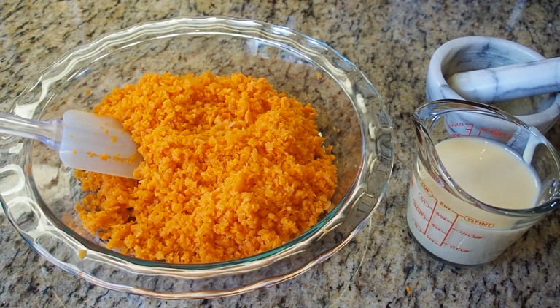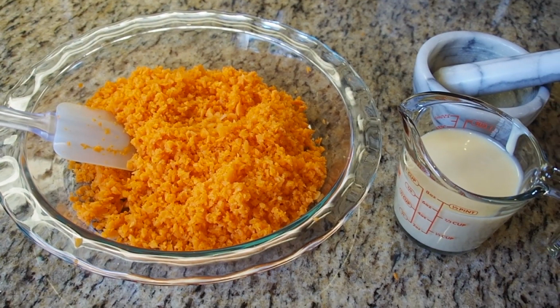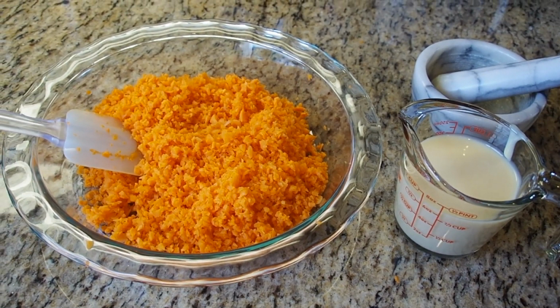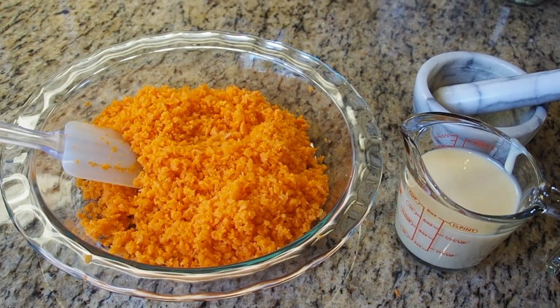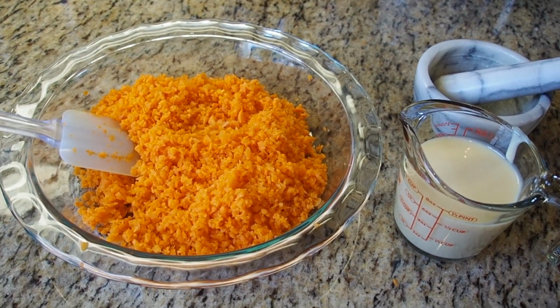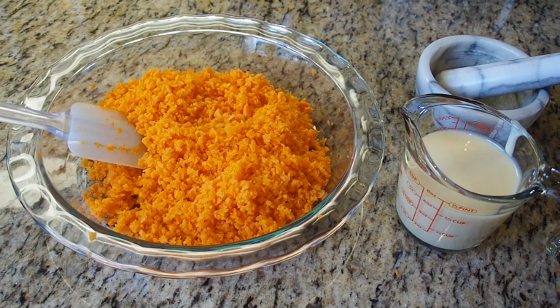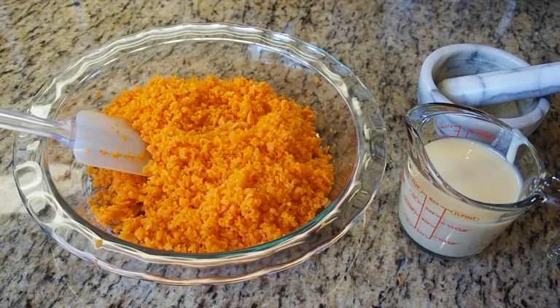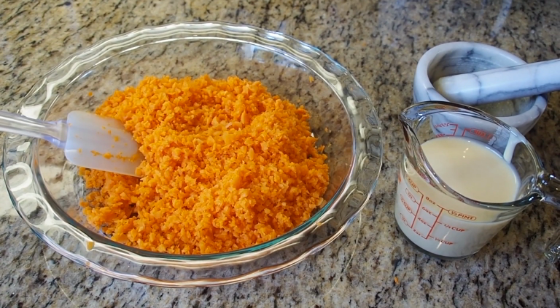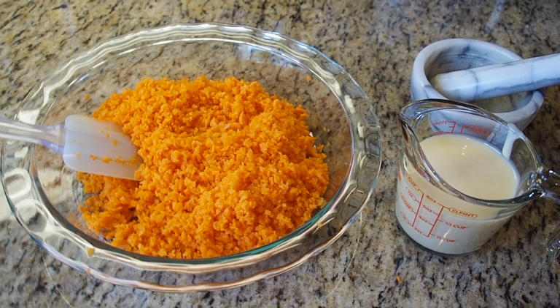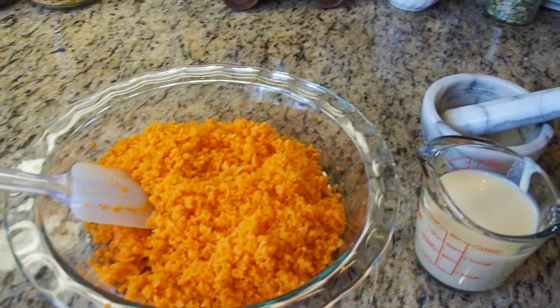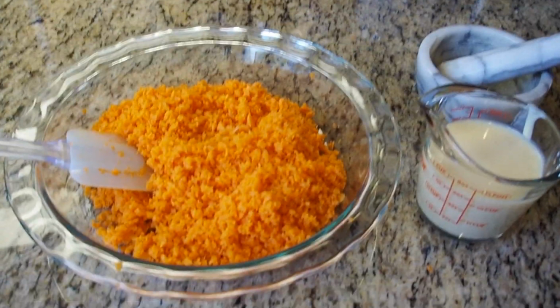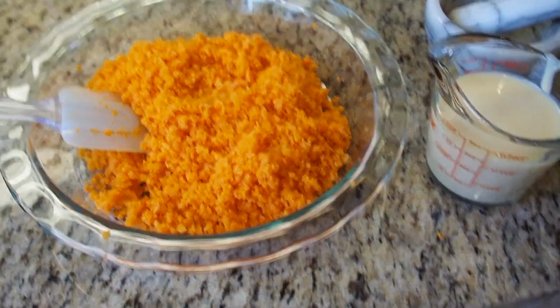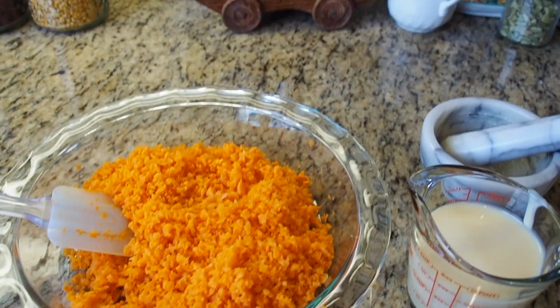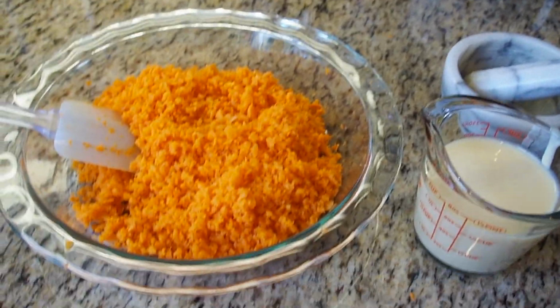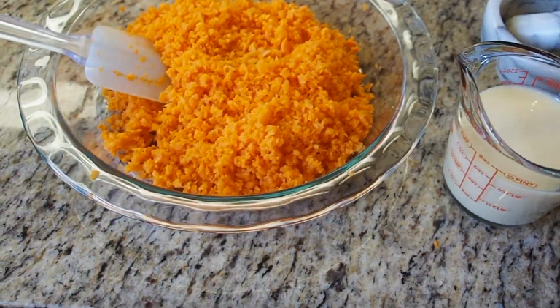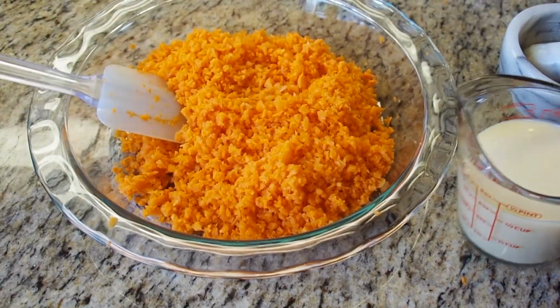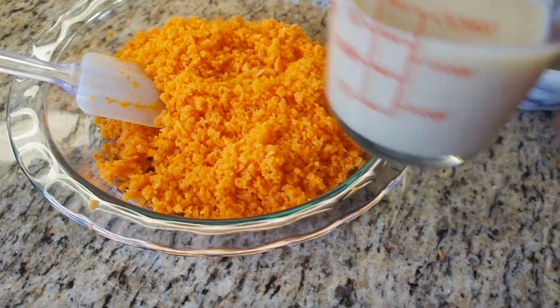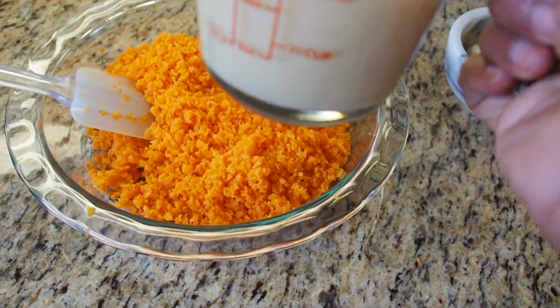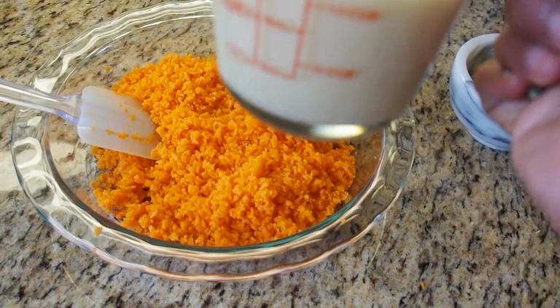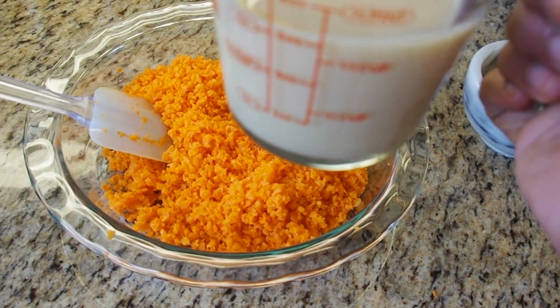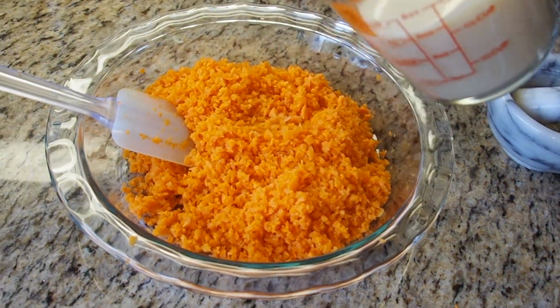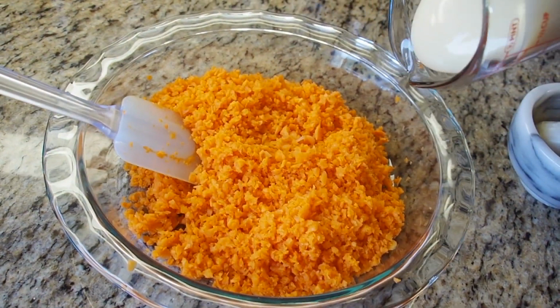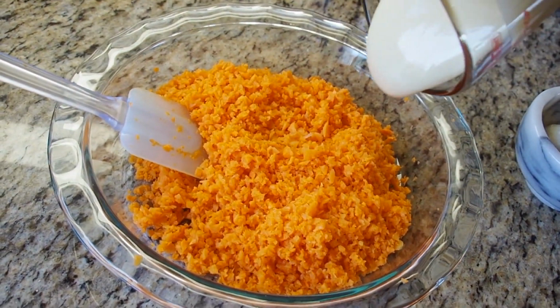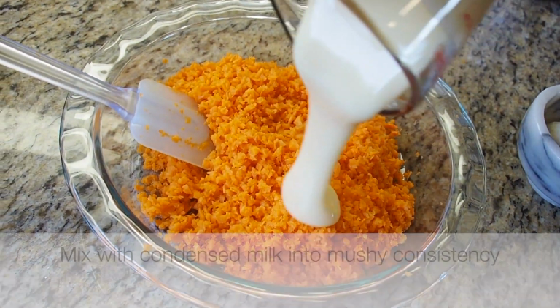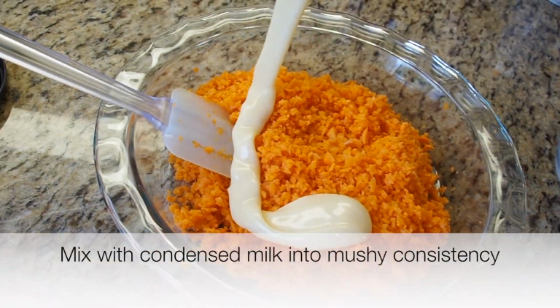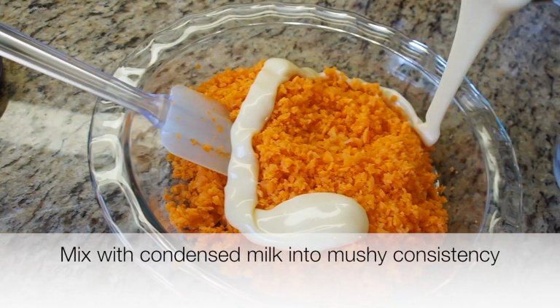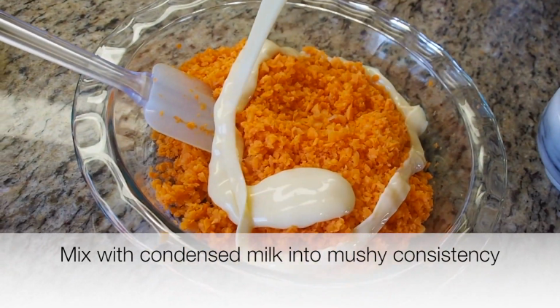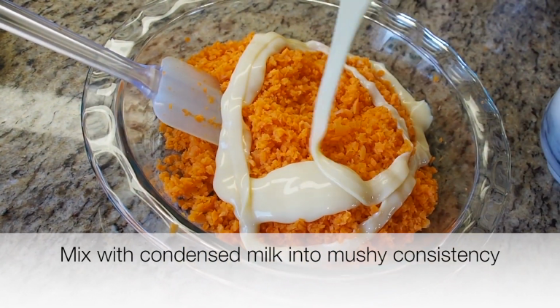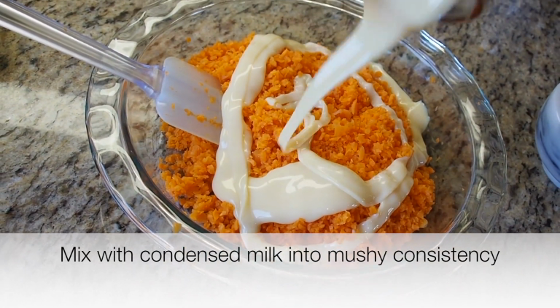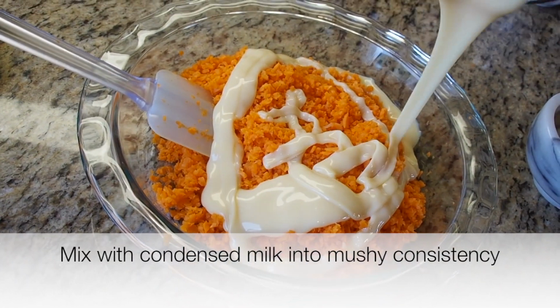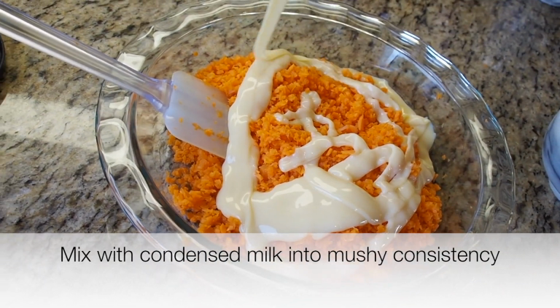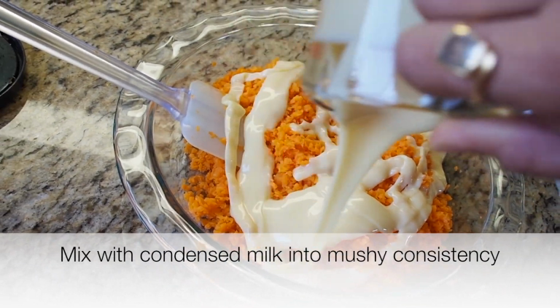As you see, this dish essentially has only three ingredients. Now I'm going to pour my second ingredient, which is about six ounces of condensed milk, and make sure it gets evenly distributed and coated on the carrot.